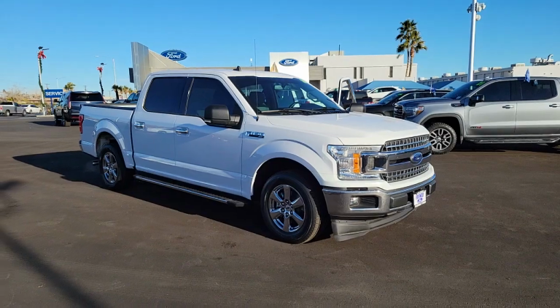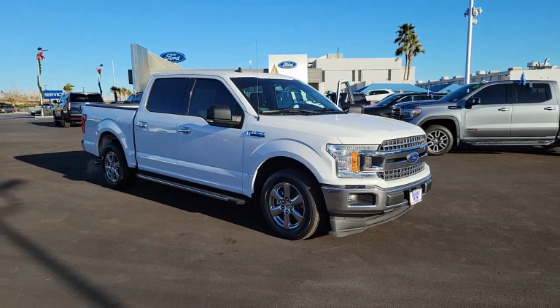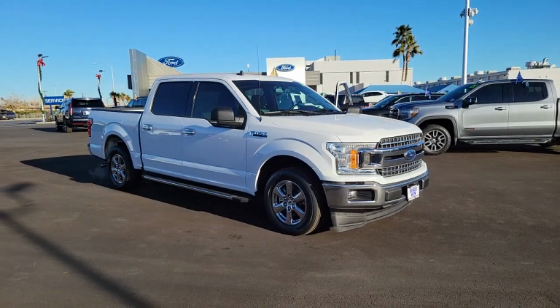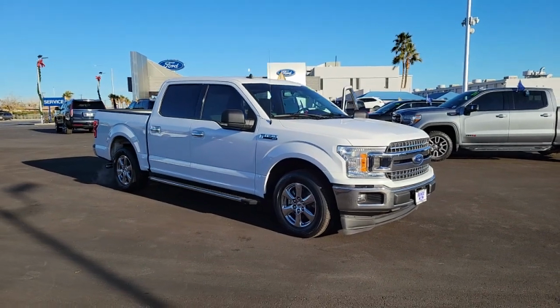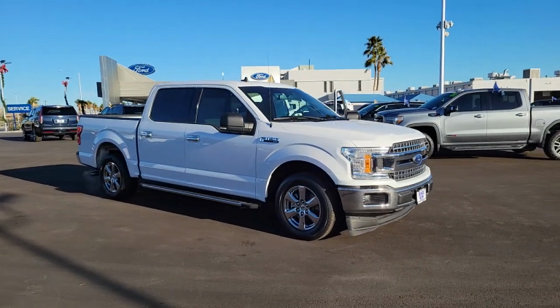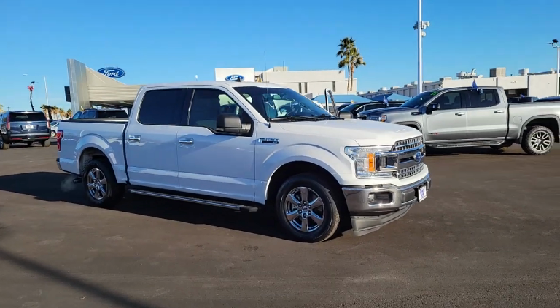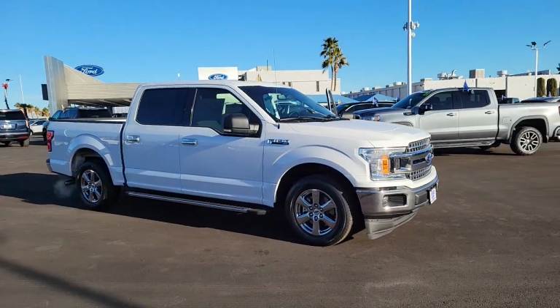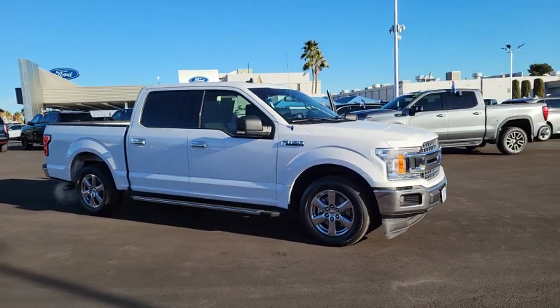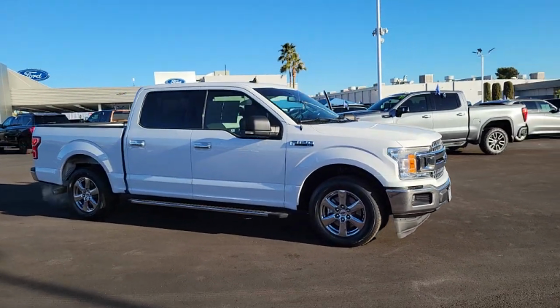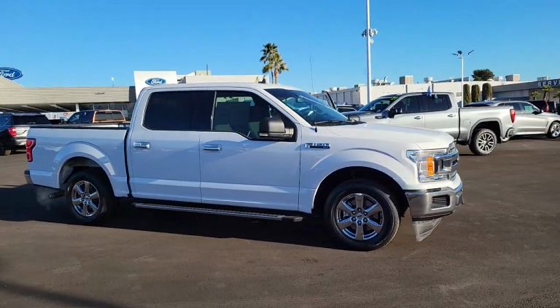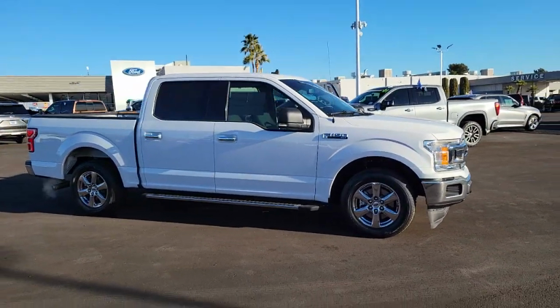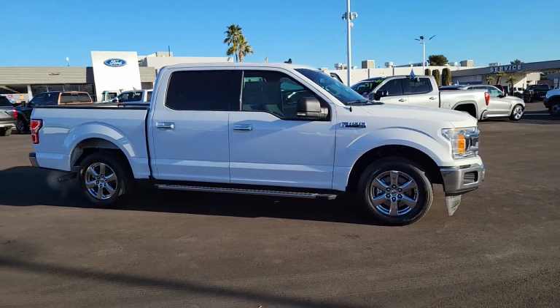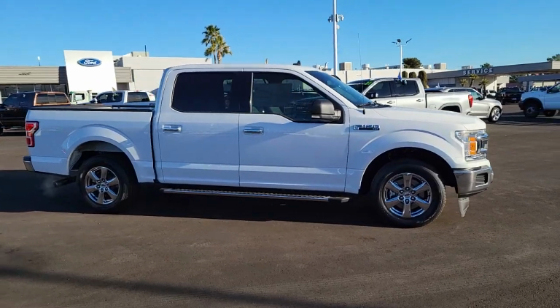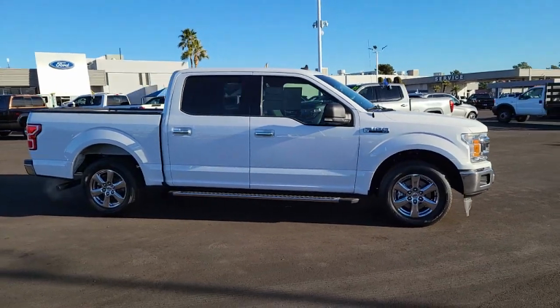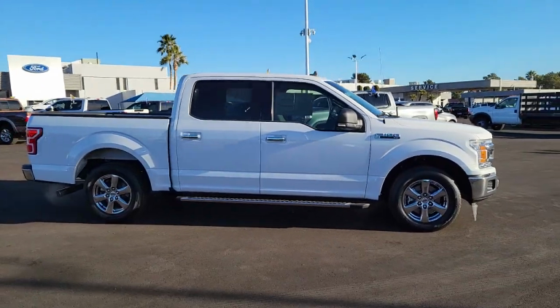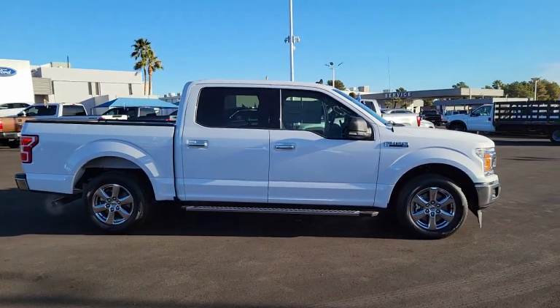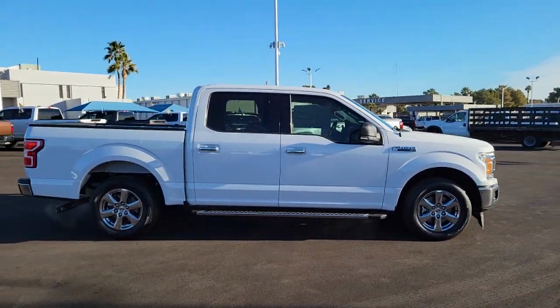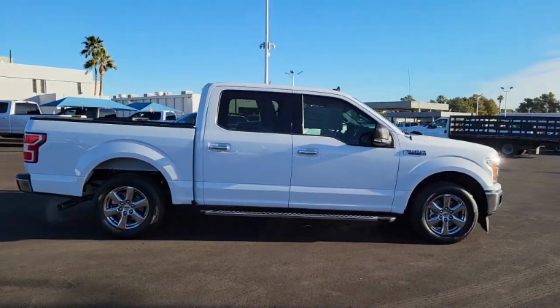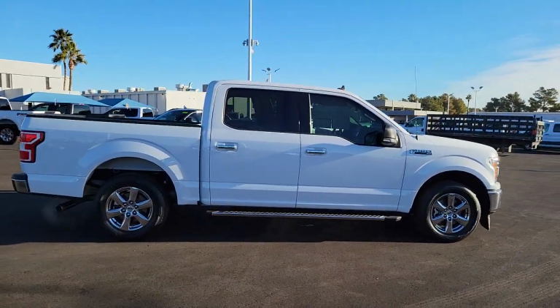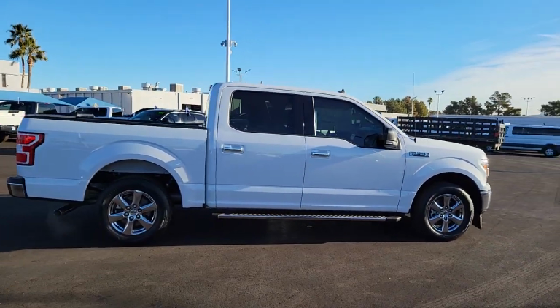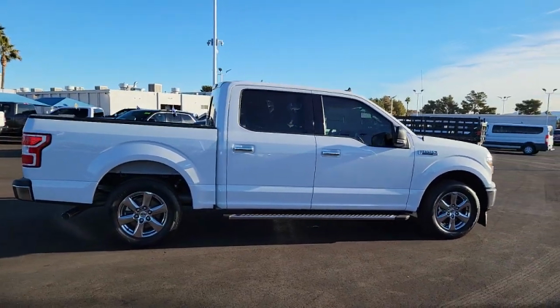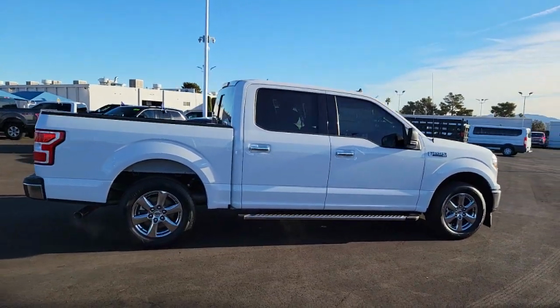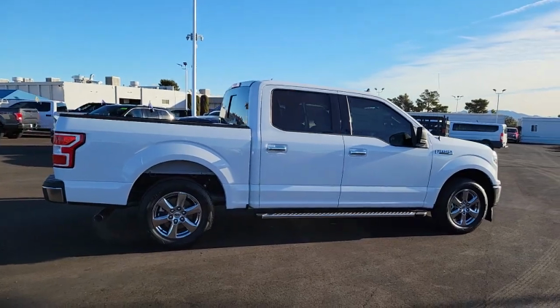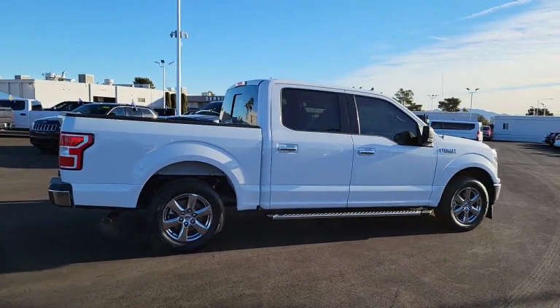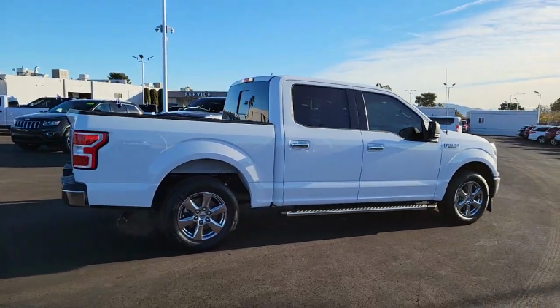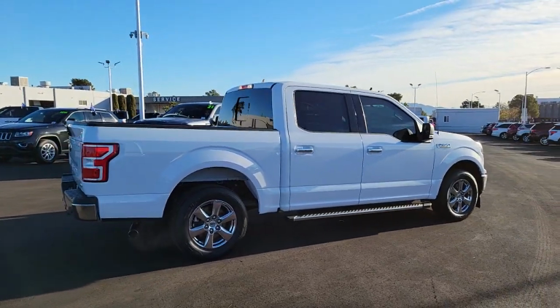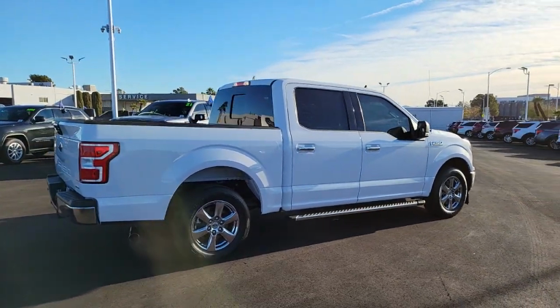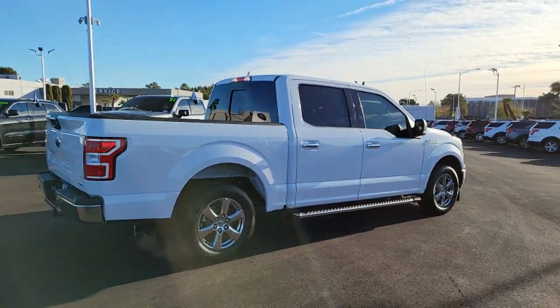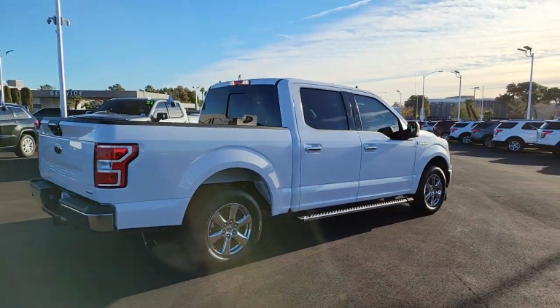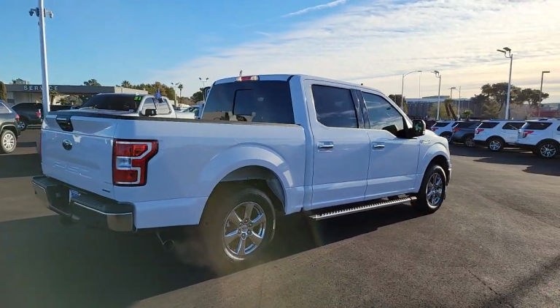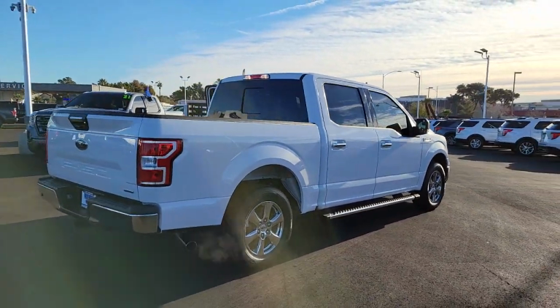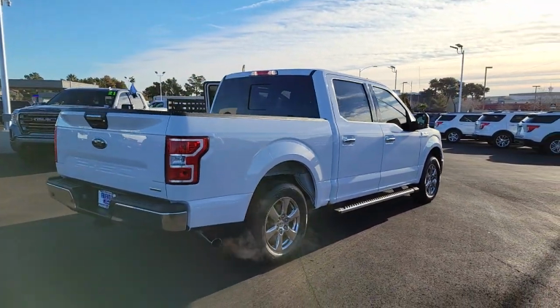Introducing the 2019 Ford F-150. With less than 15,000 miles on the odometer, this vehicle stands out from the rest. Enjoy a new level of ease and confidence, whether at work or play, when you're in this F-150.